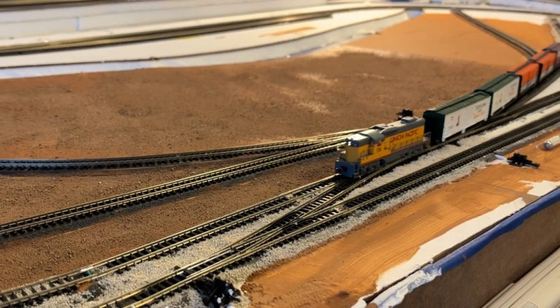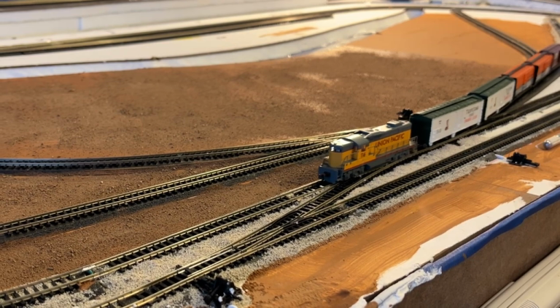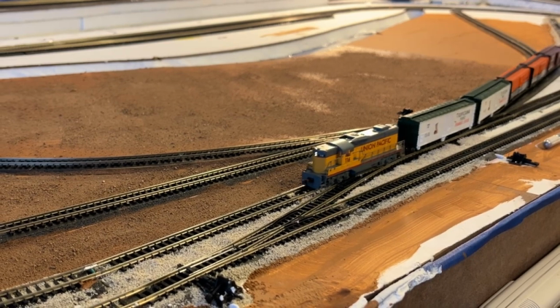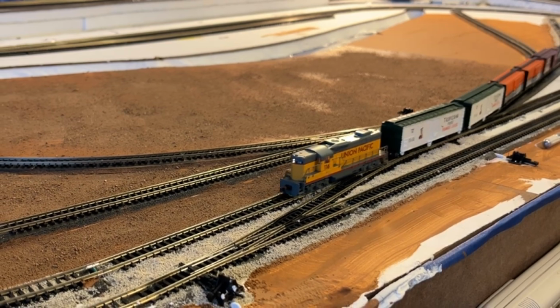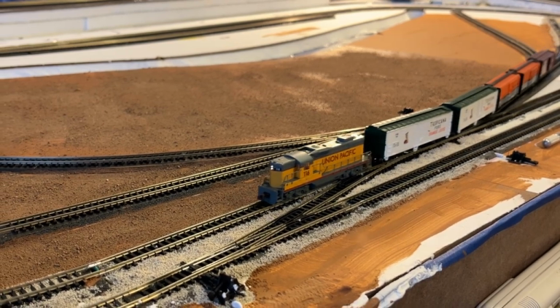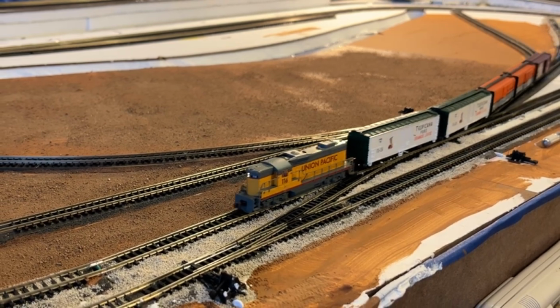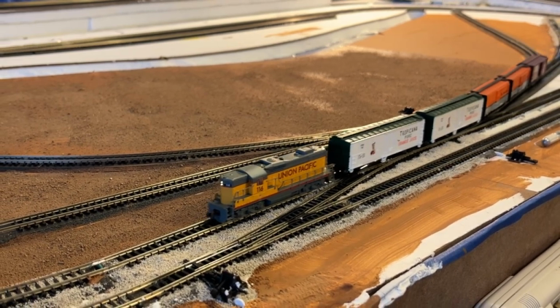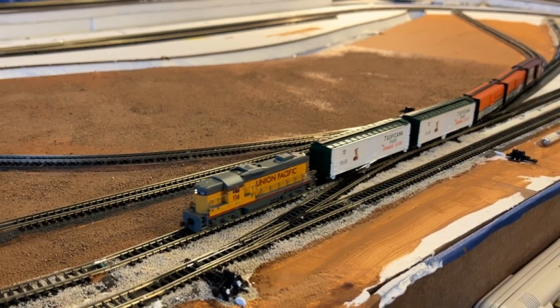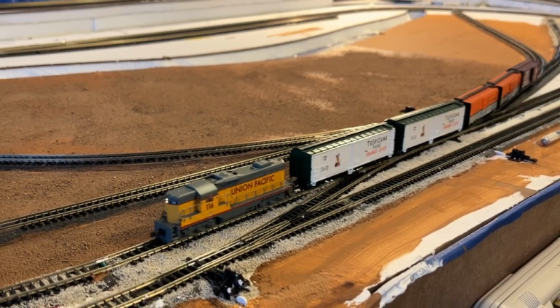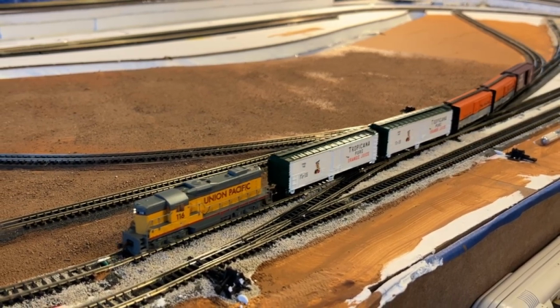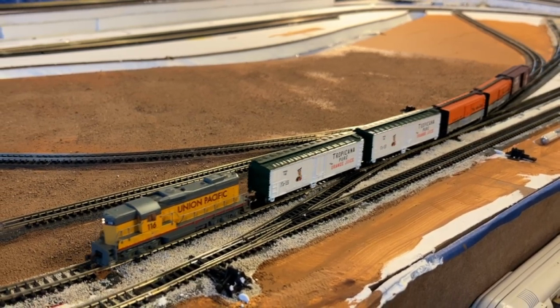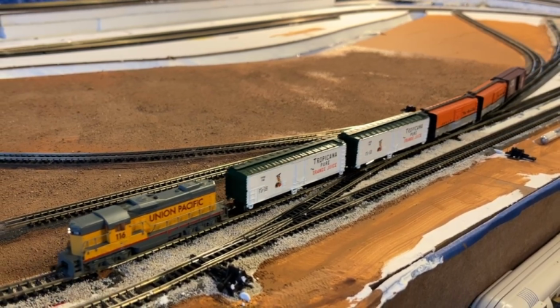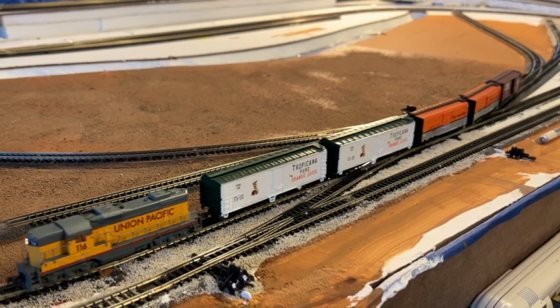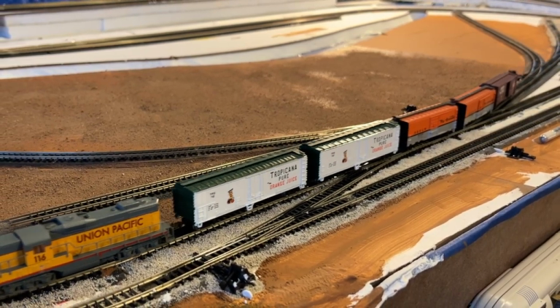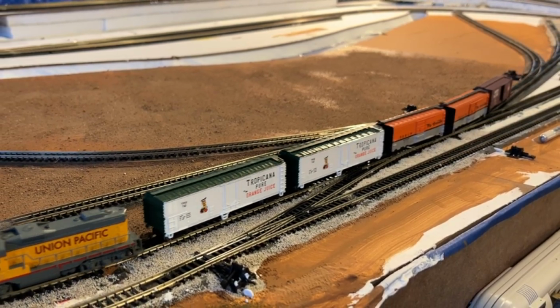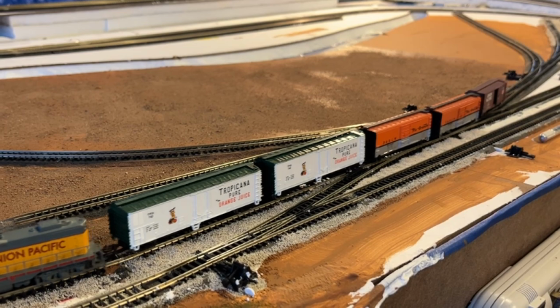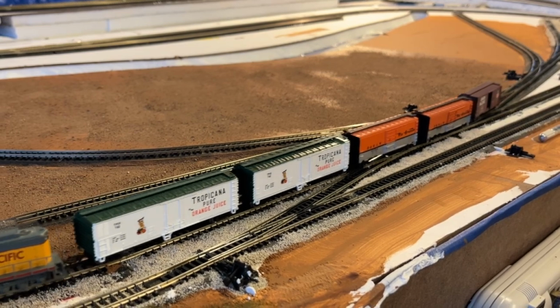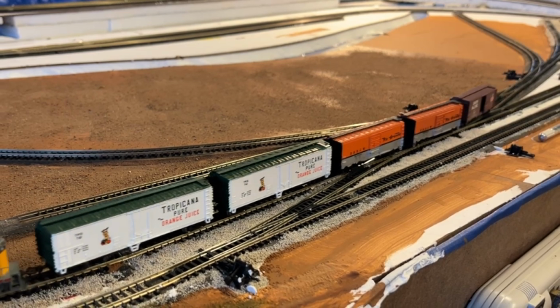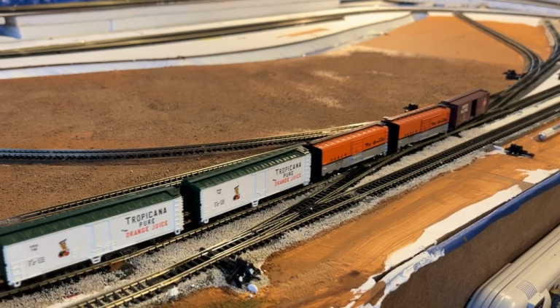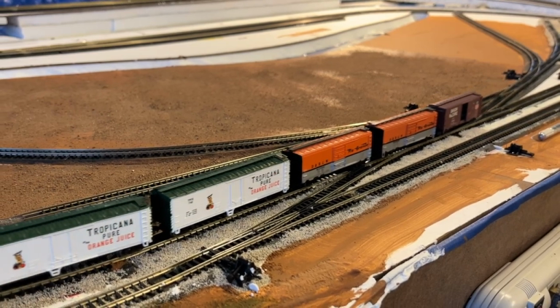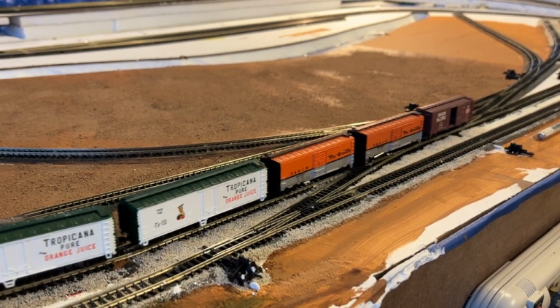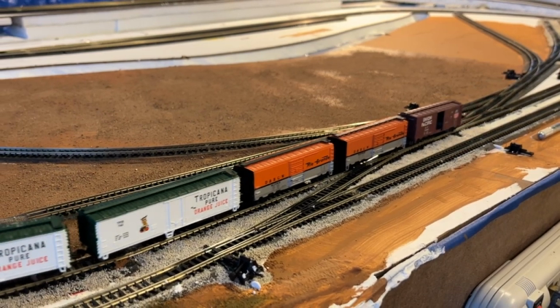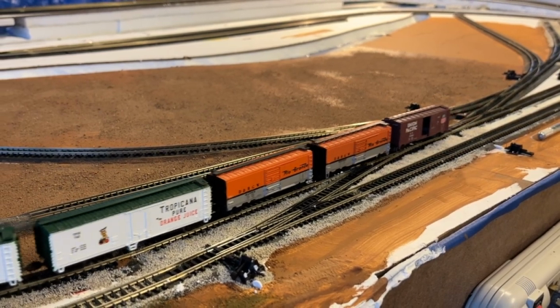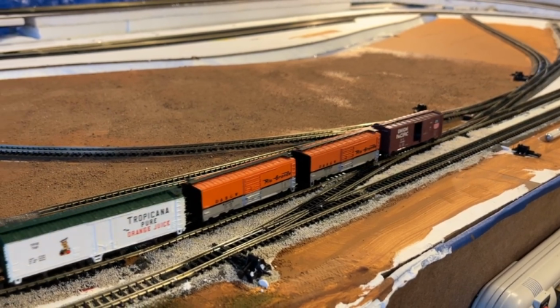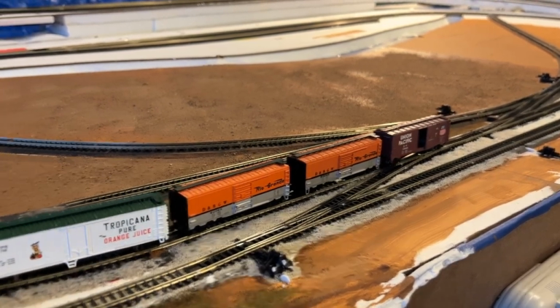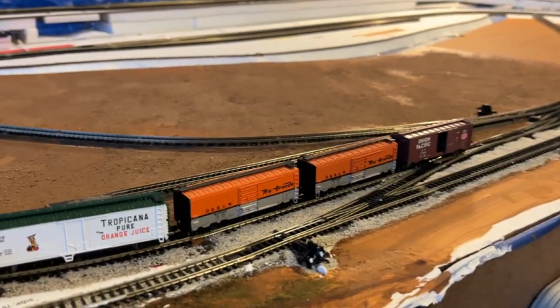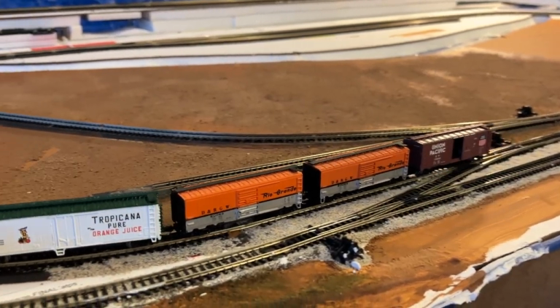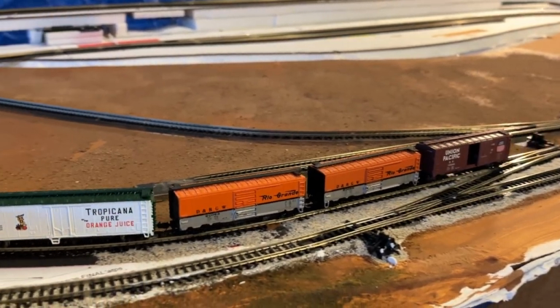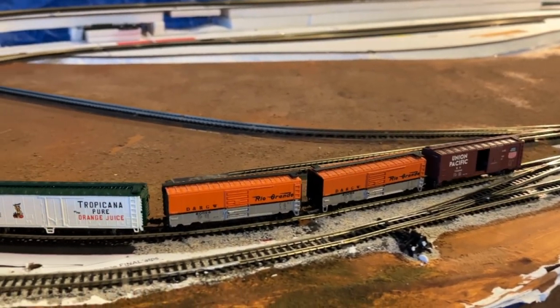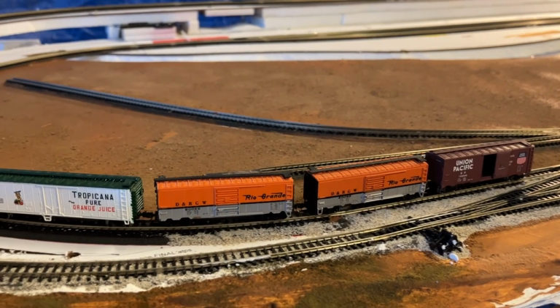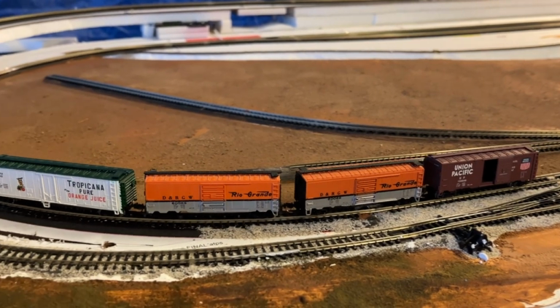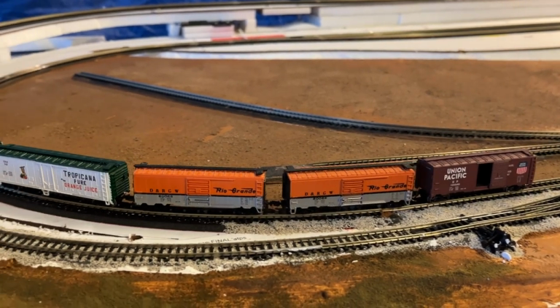In a future video I'm going to talk about tuning up my cars. As you can see these two cars, these two reefers, have large flanges that aren't compatible with the Atlas switches so they tend to bump over them.